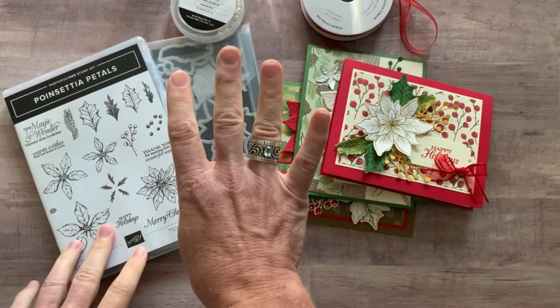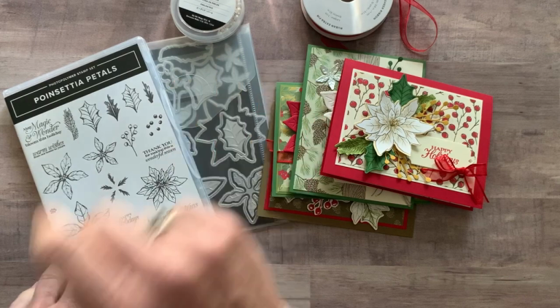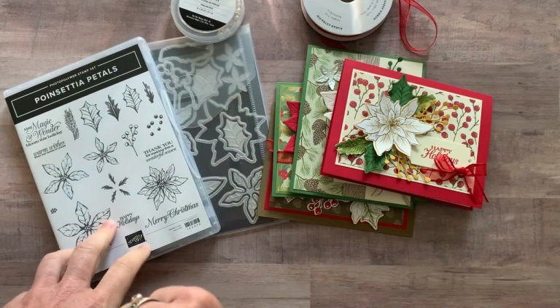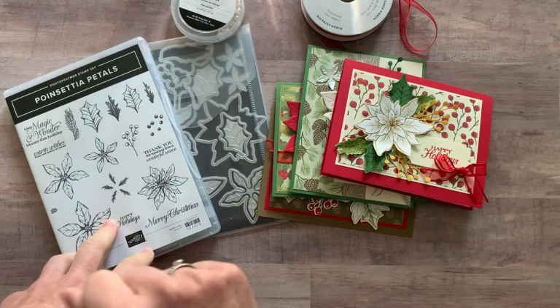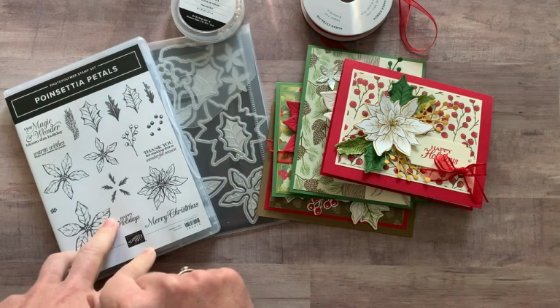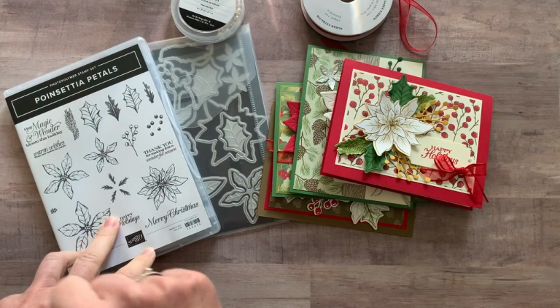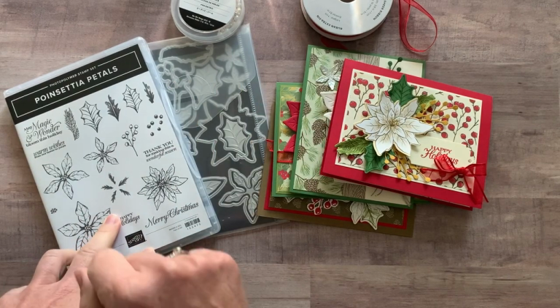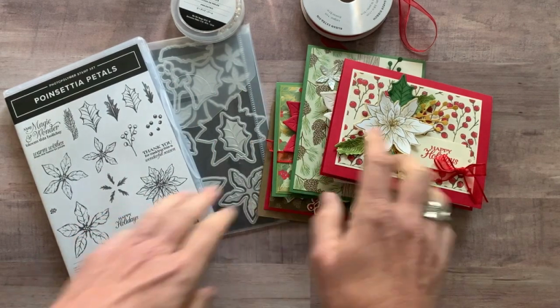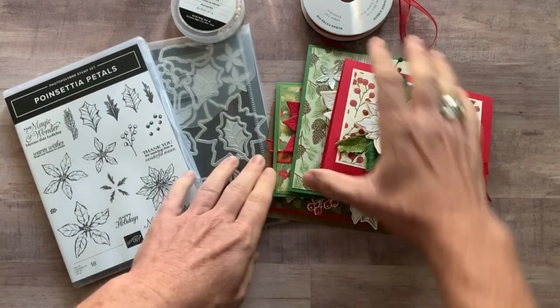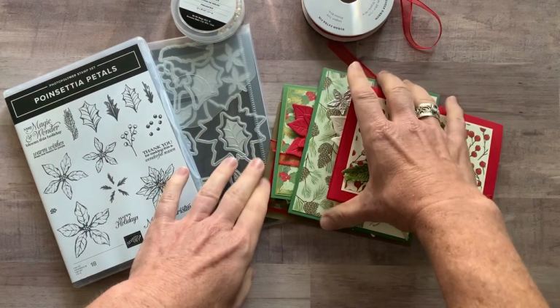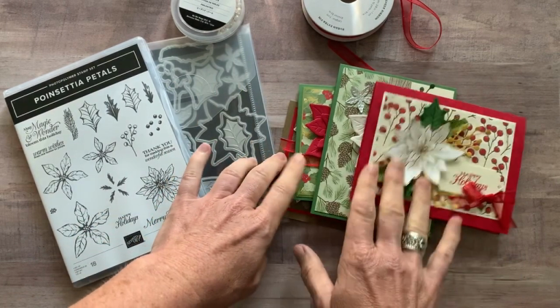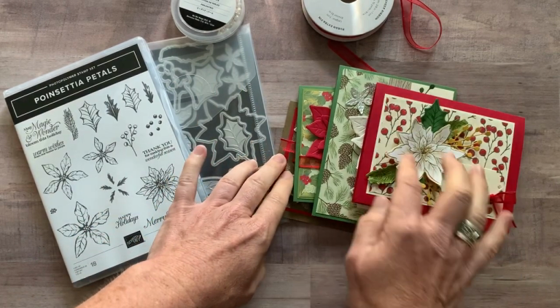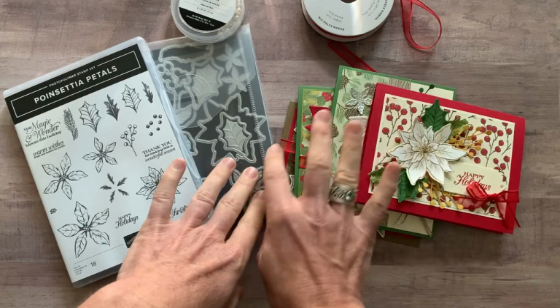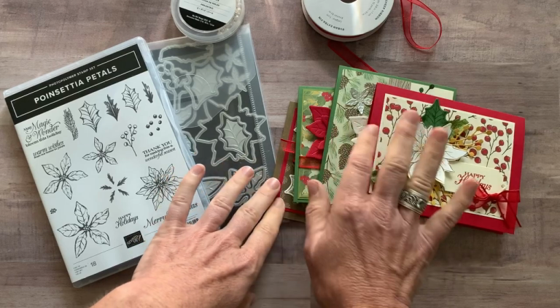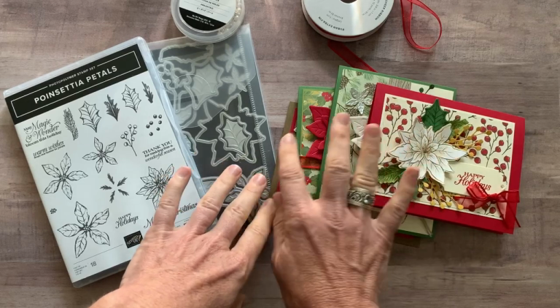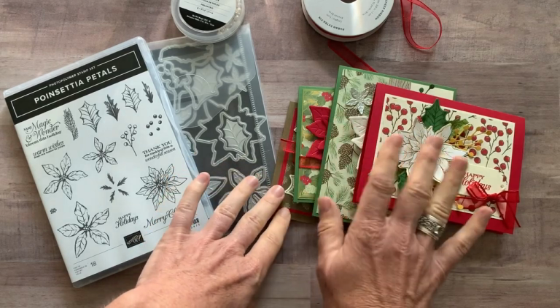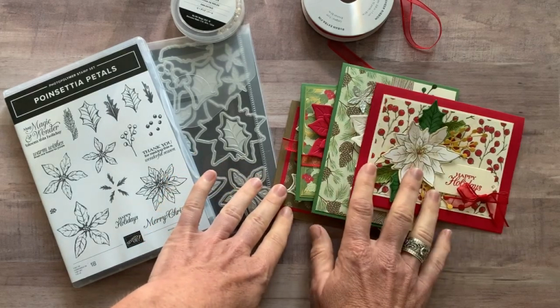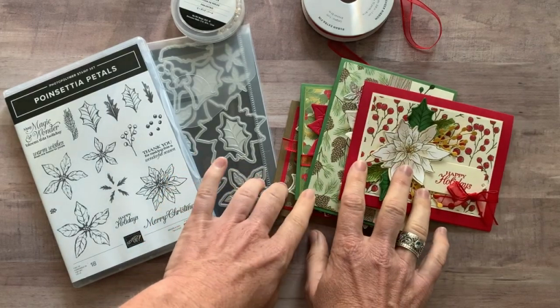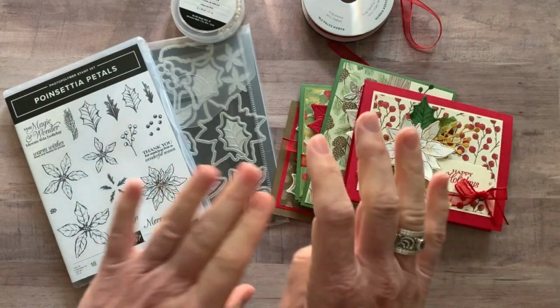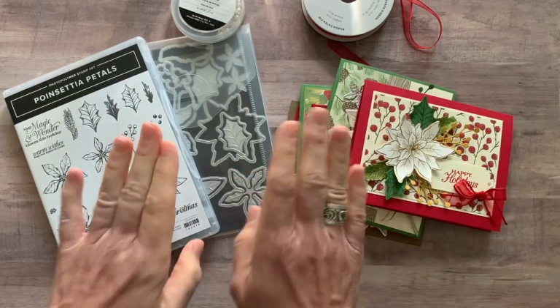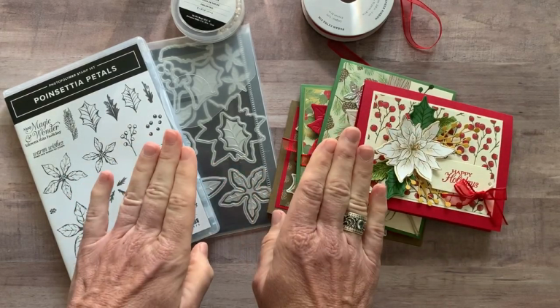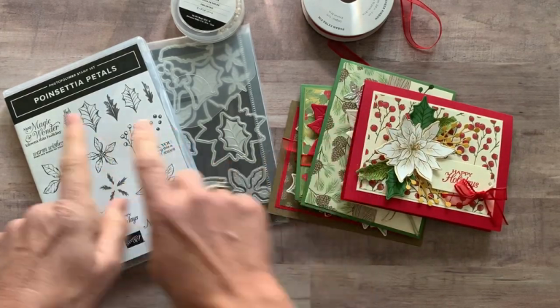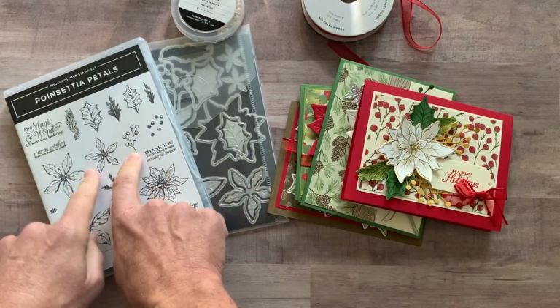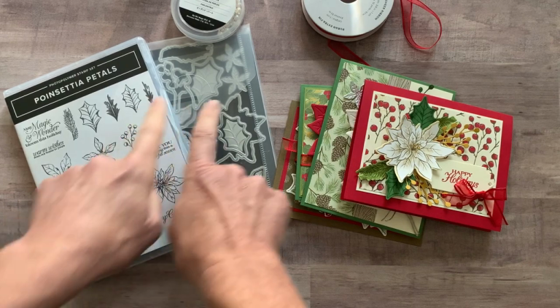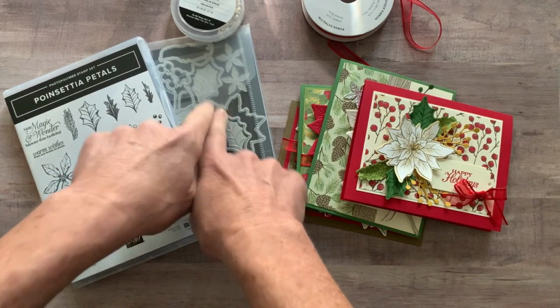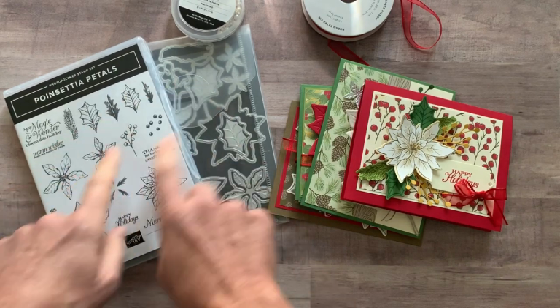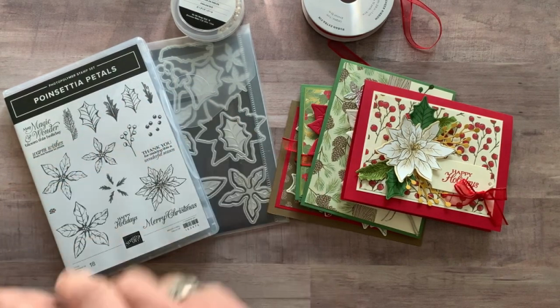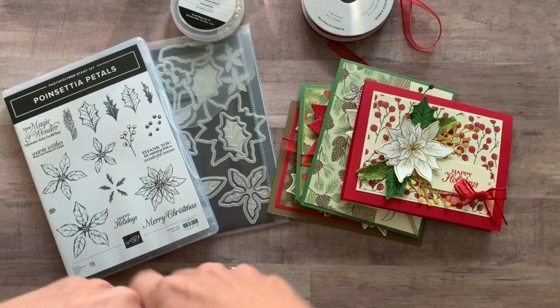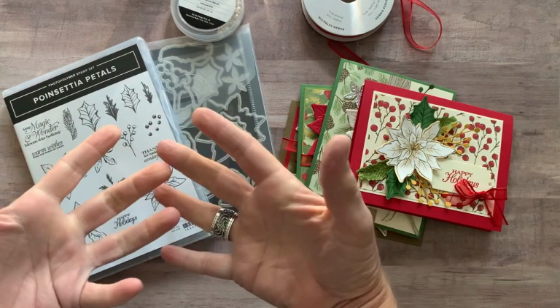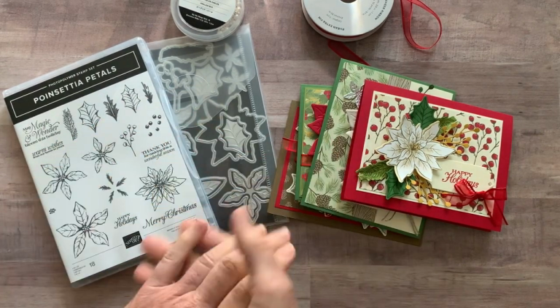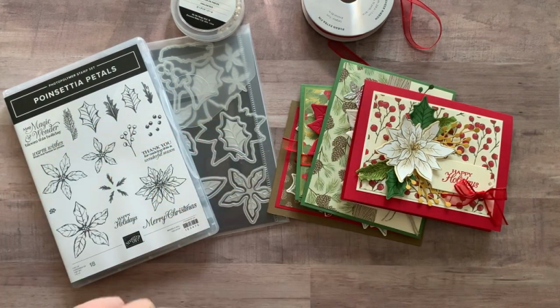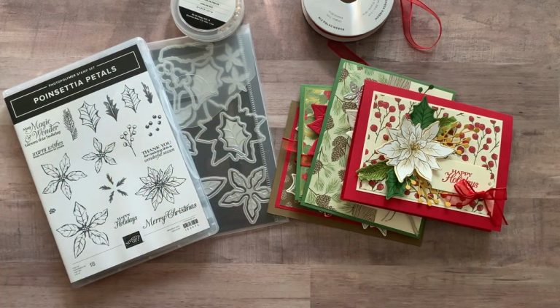Option number four is for anybody in my downline — any of my ink-spired stampers can get the make-and-takes, all the parts and pieces to make two of each of these cards, for just $12. They do need their own stamp set and dies to do the stamping and die-cutting, because I can't do that for you.